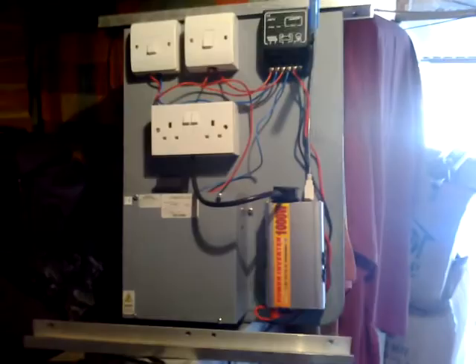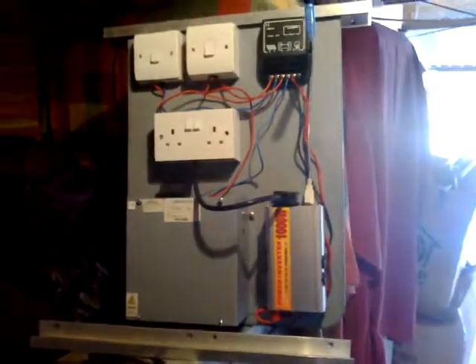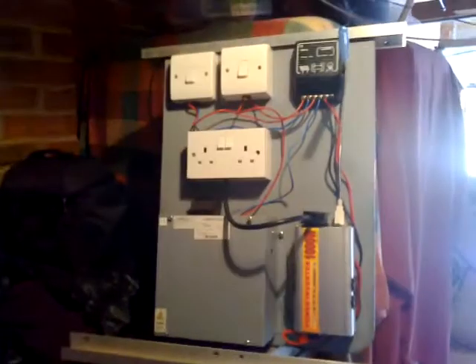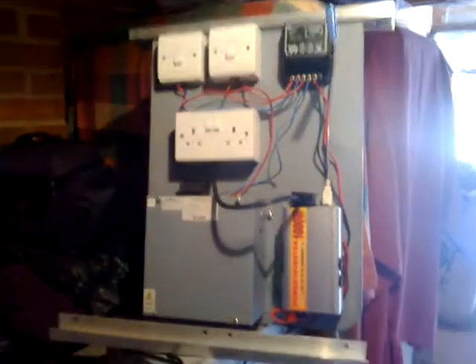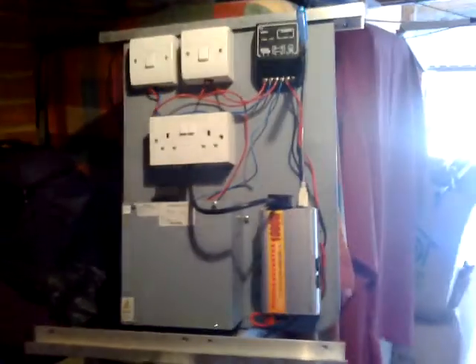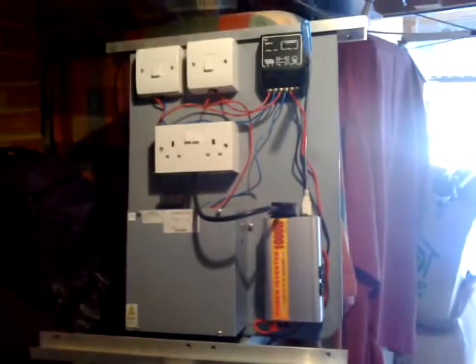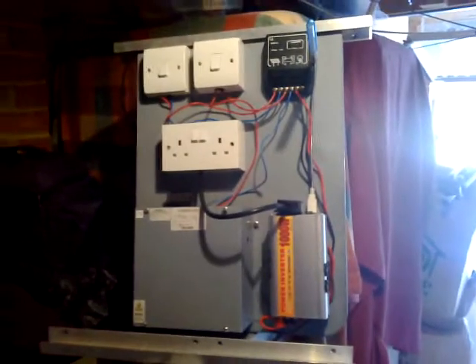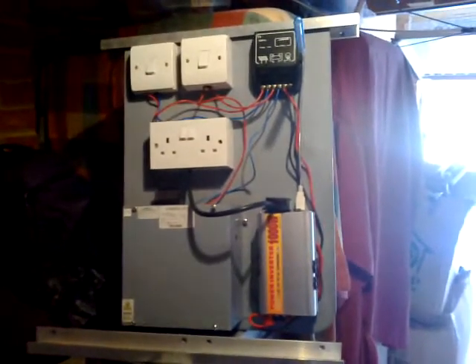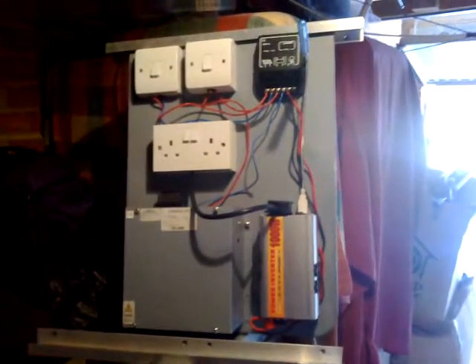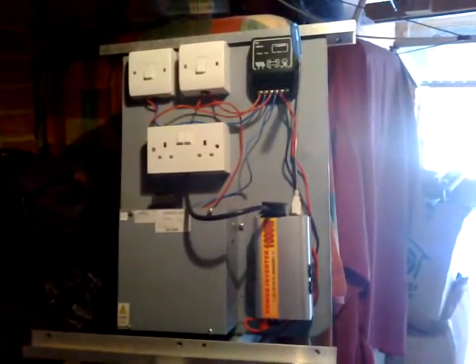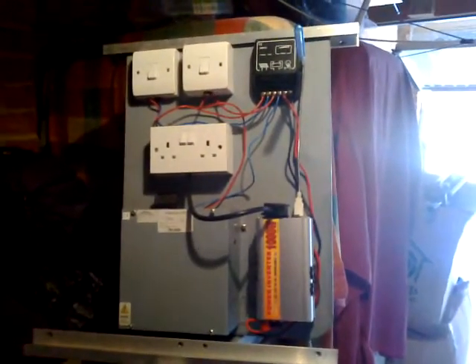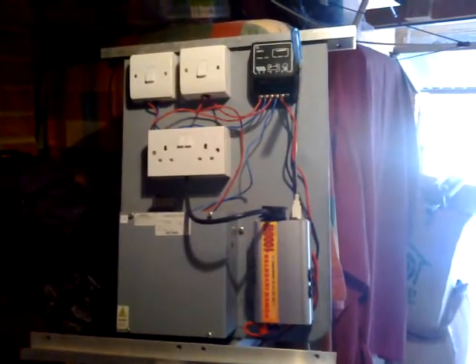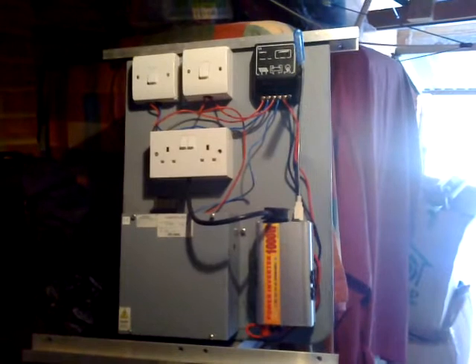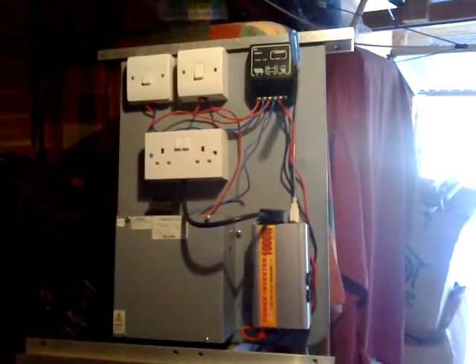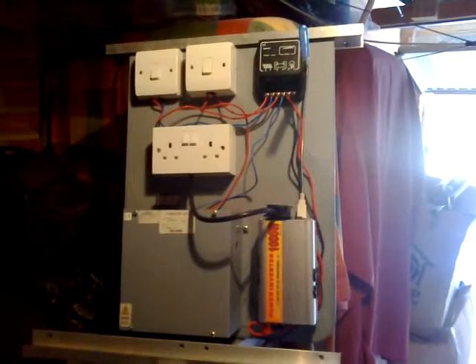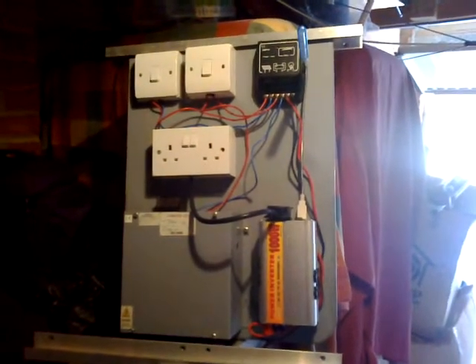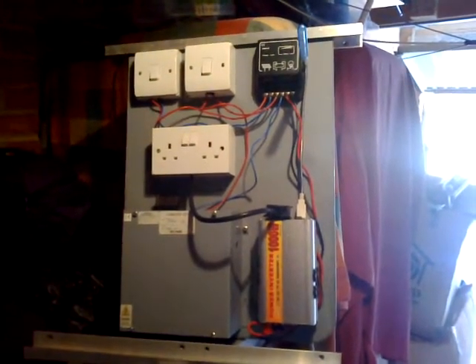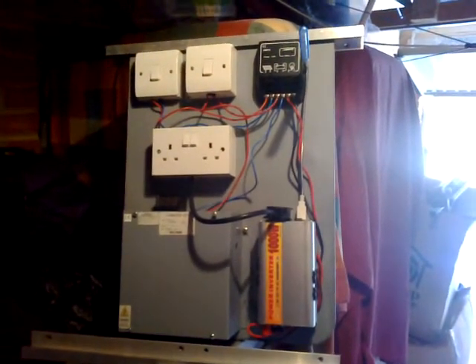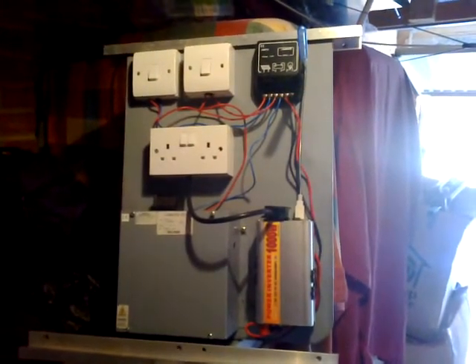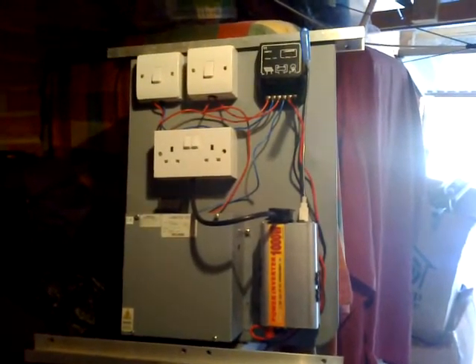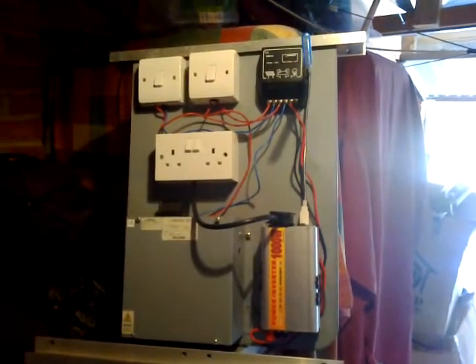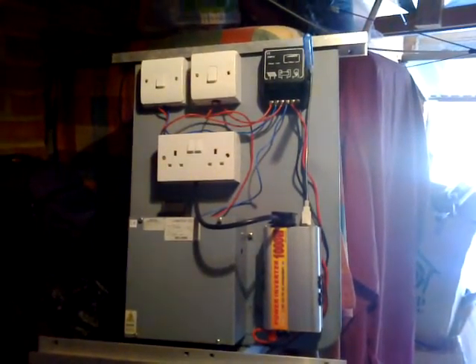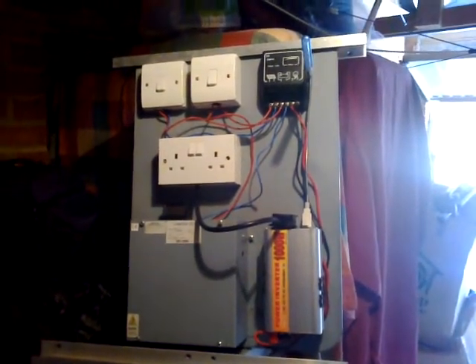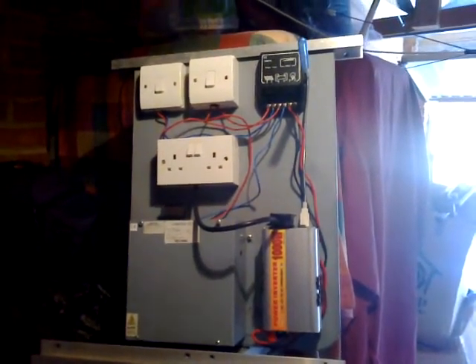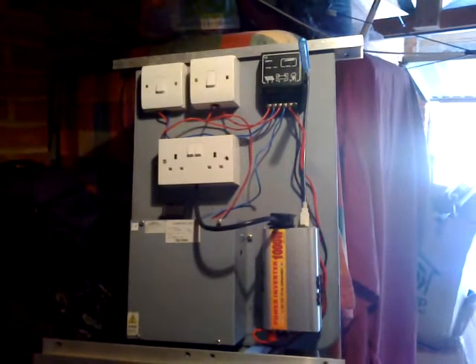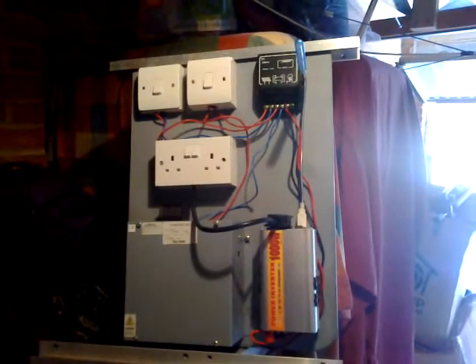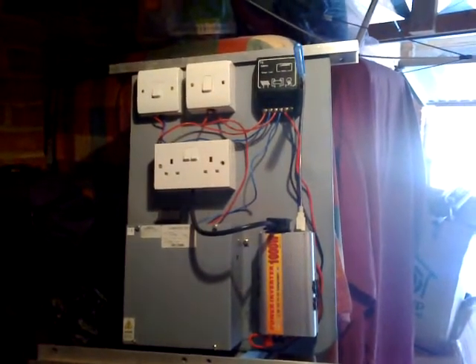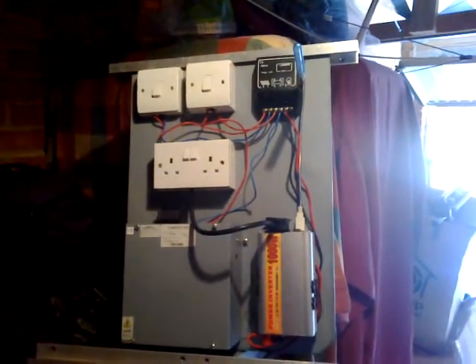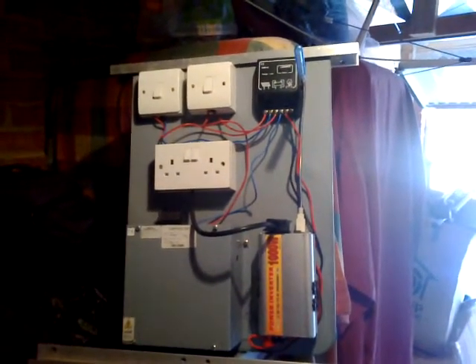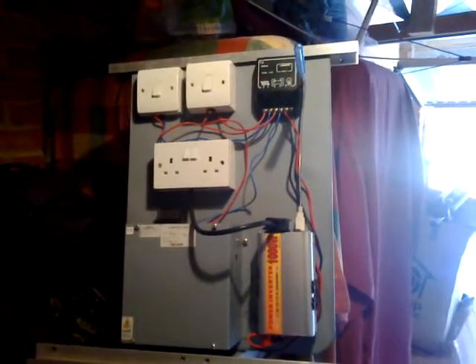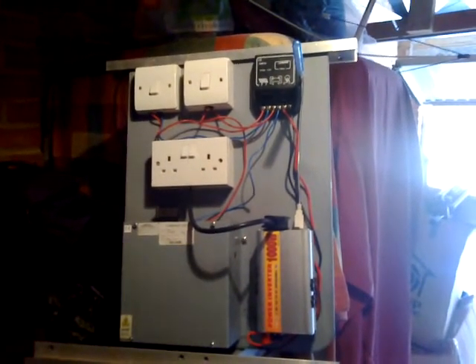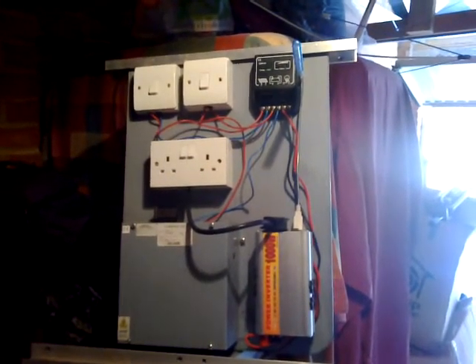Alright, thanks for watching YouTube. That's my little DIY control panel solar project. It's only 10 watt in and 1000 watt out. Does the job.